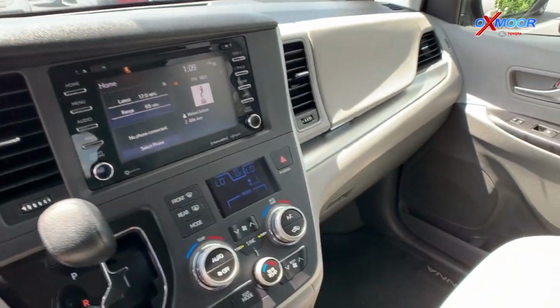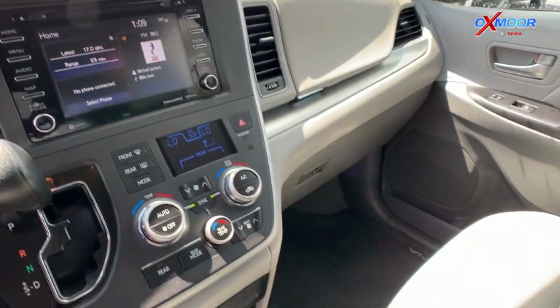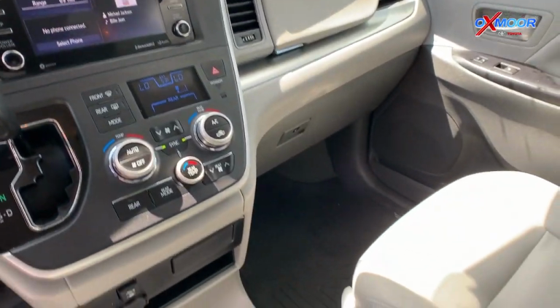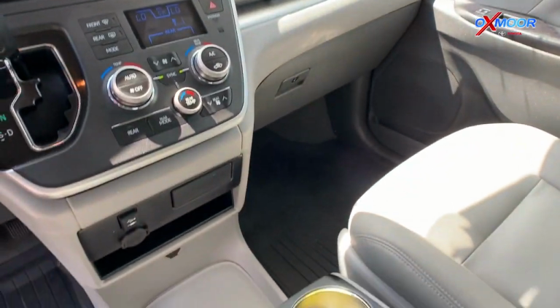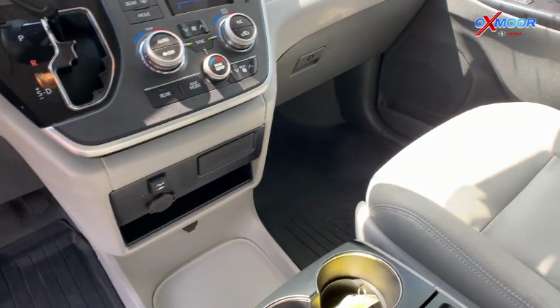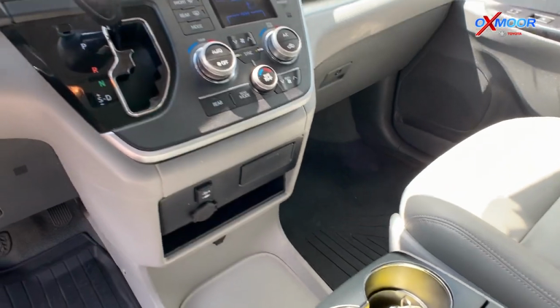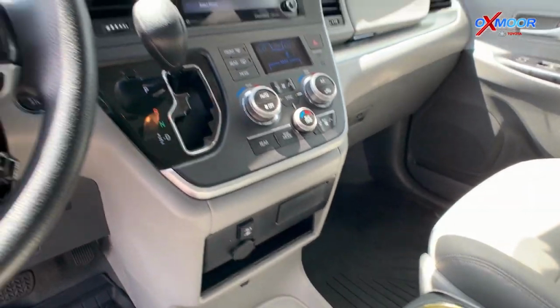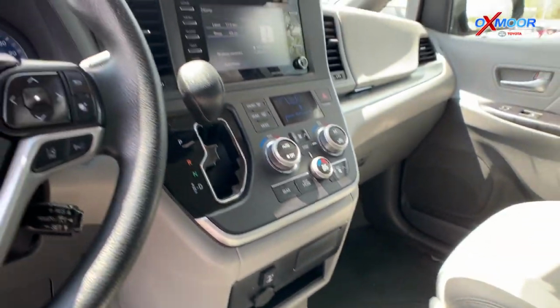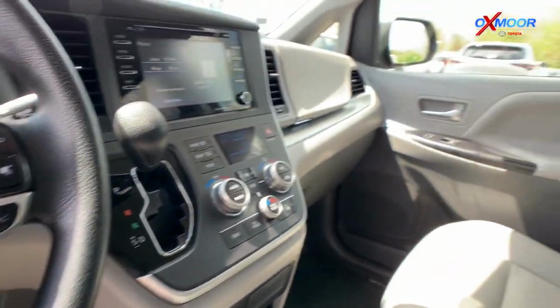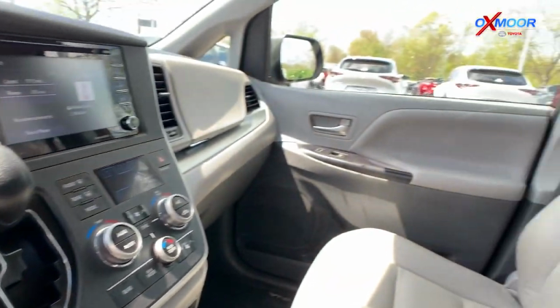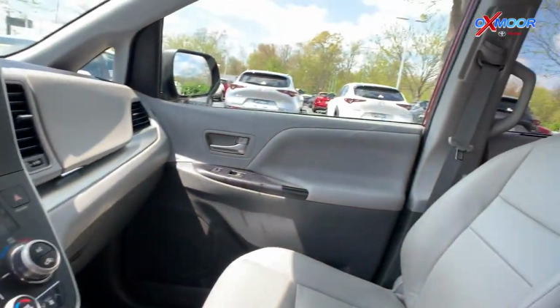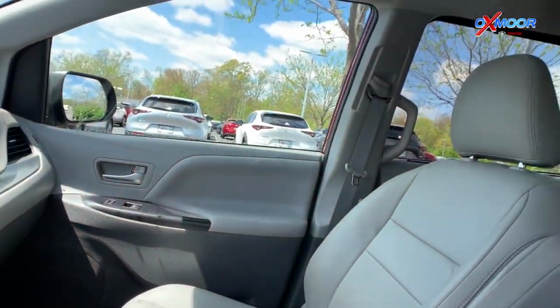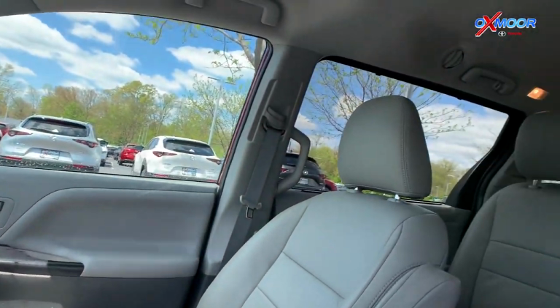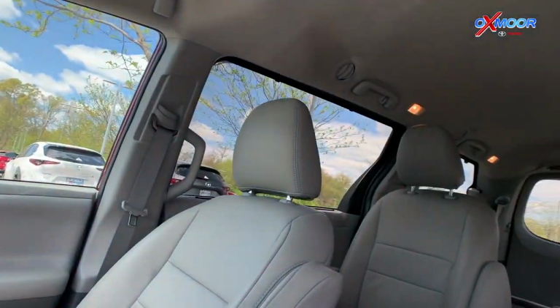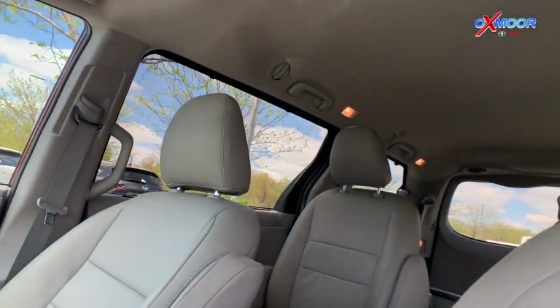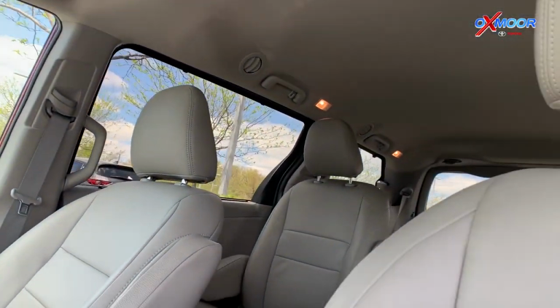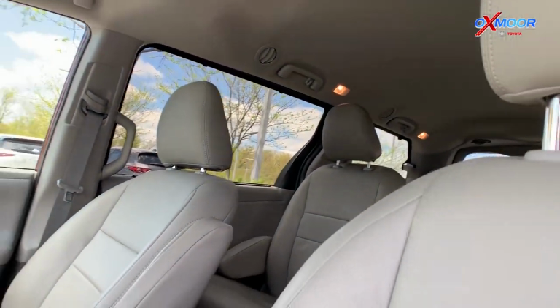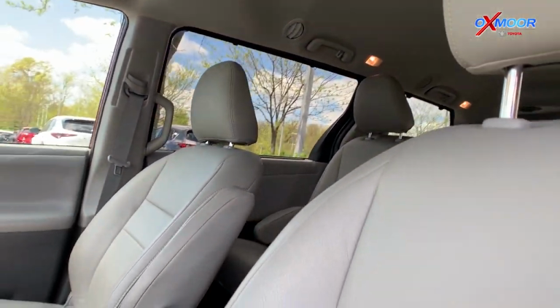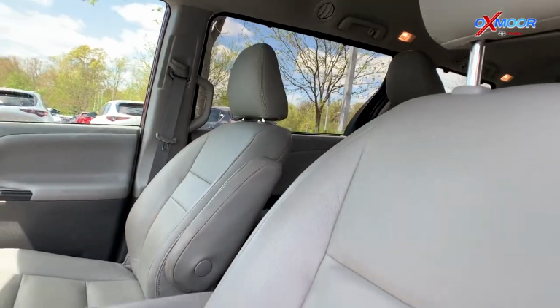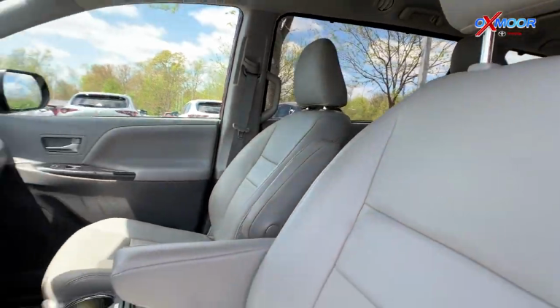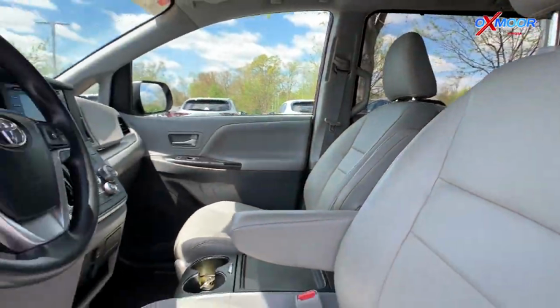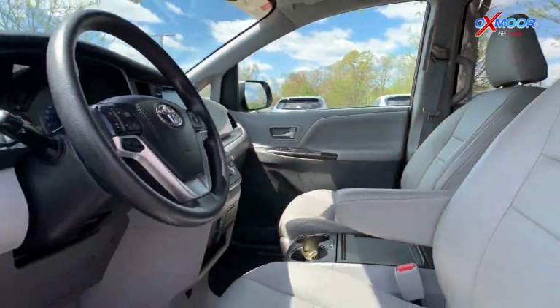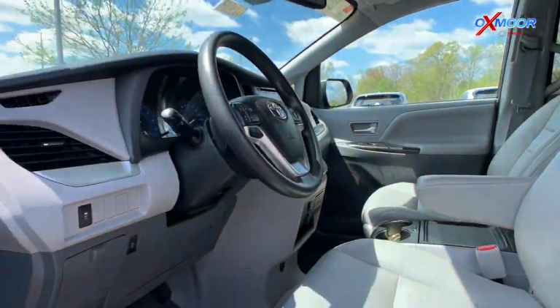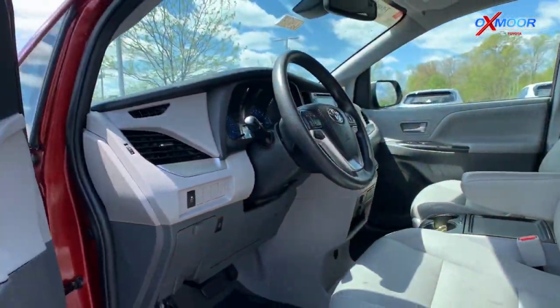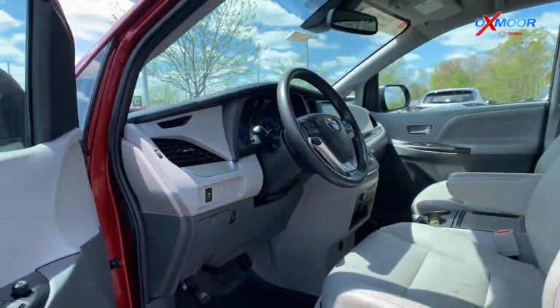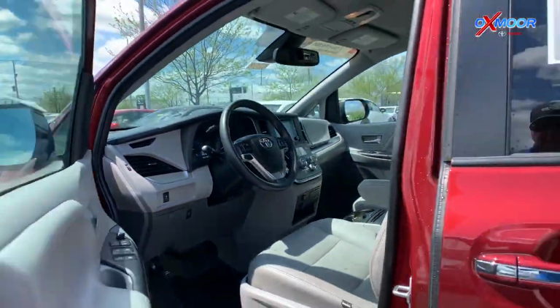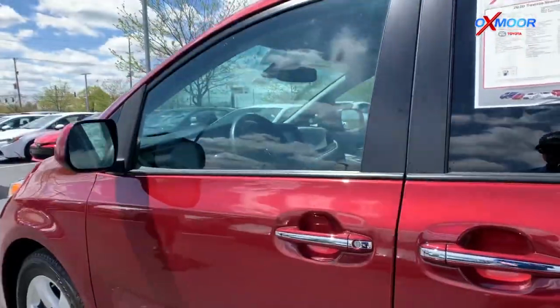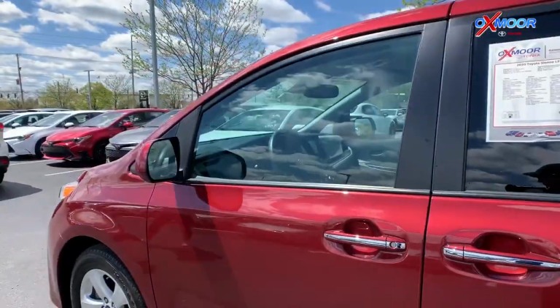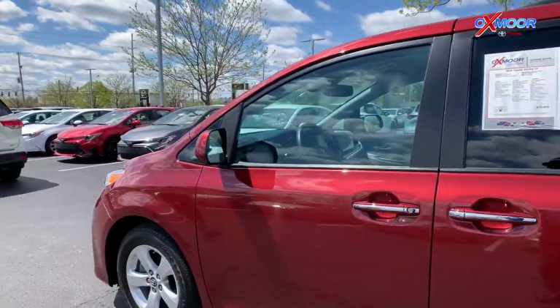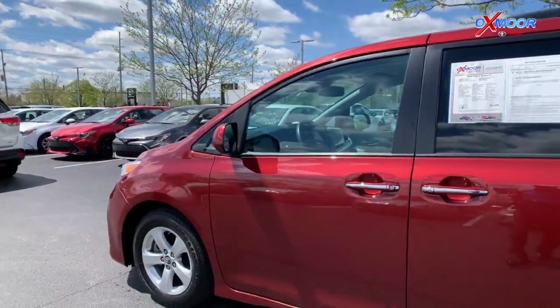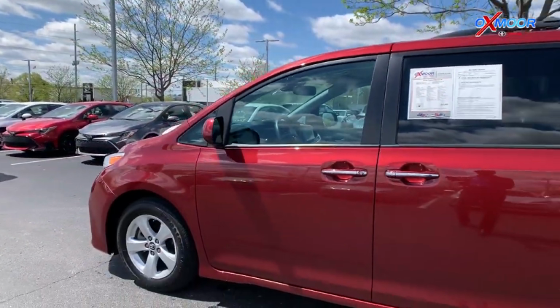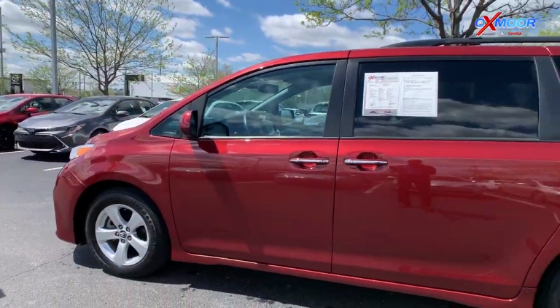The LE preferred package also includes the roof rack cross bars and the door edge guards. It's going to have an interior color of ash, and this vehicle has just under 15,000 miles on it and it's going to be listed online for $32,000.